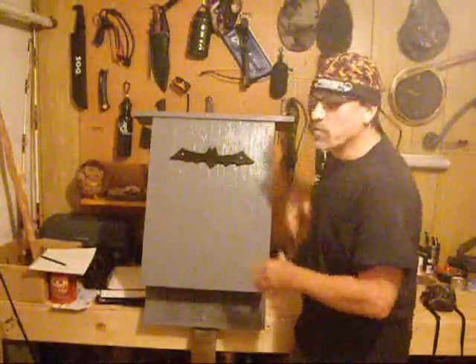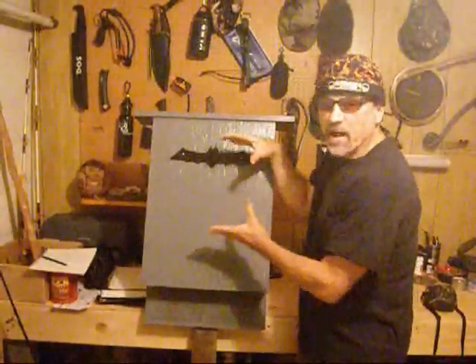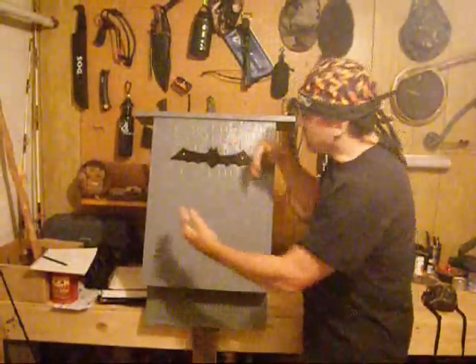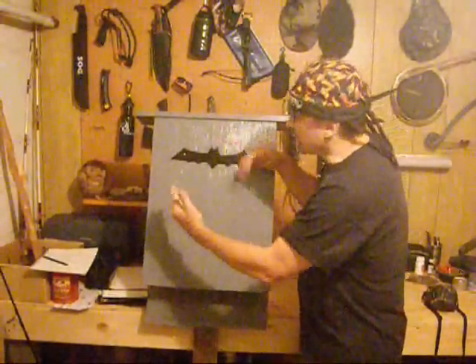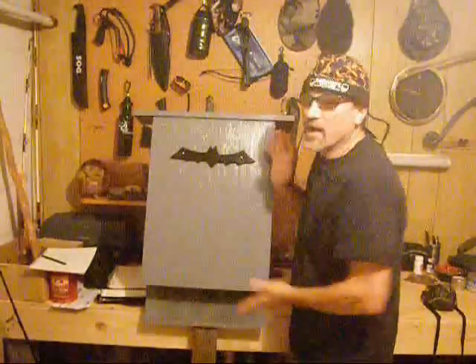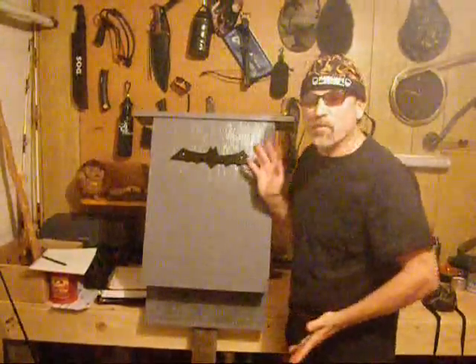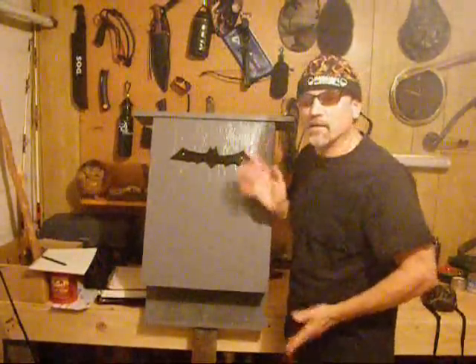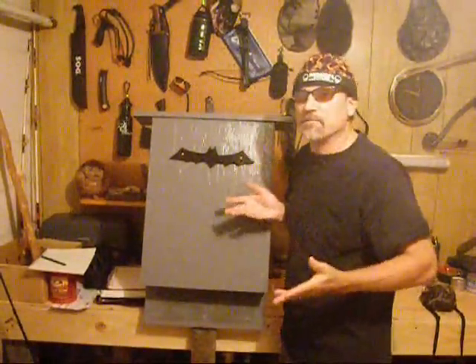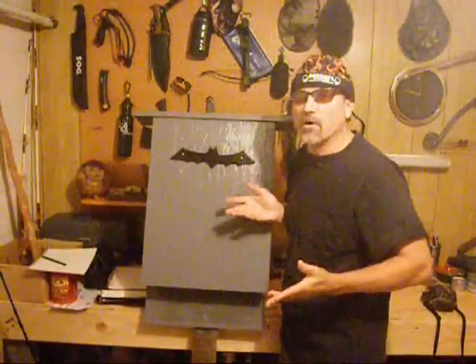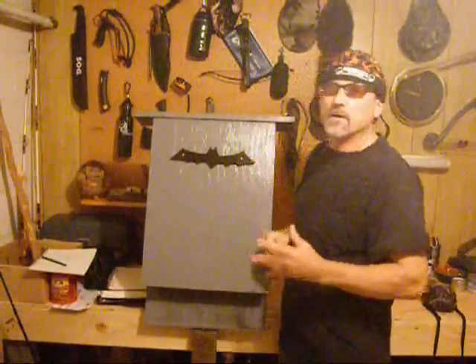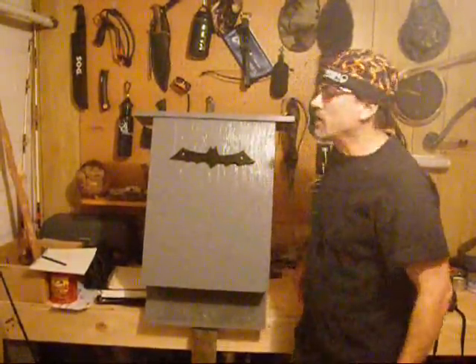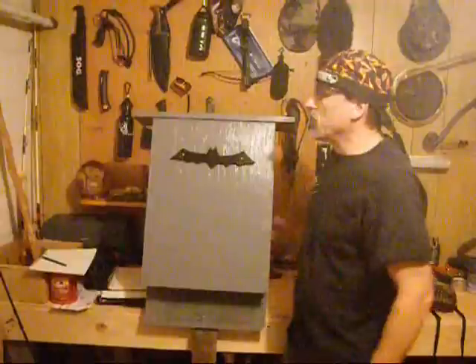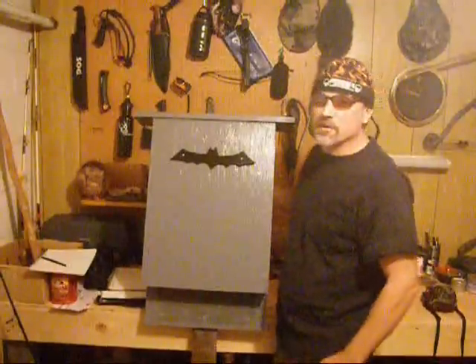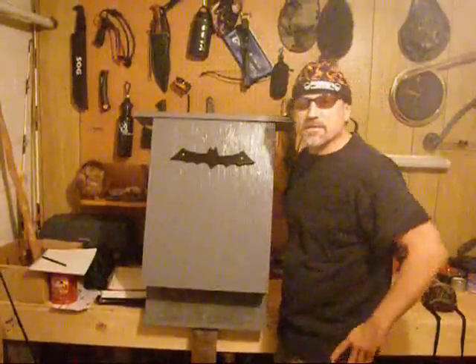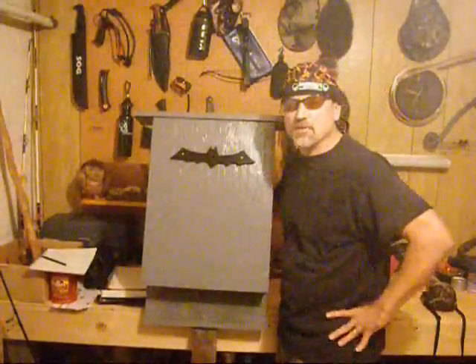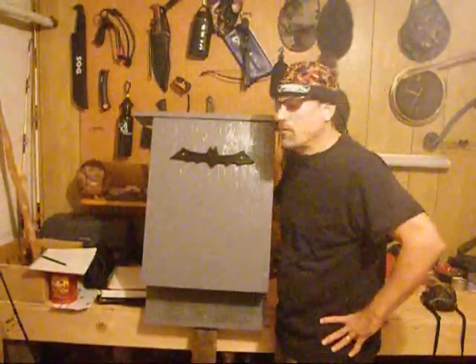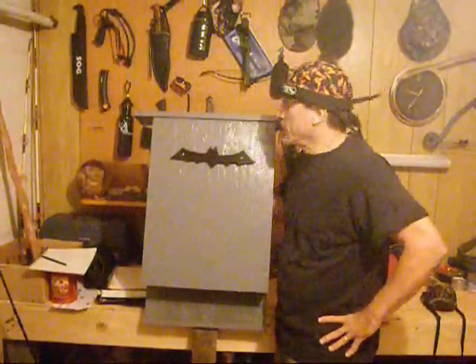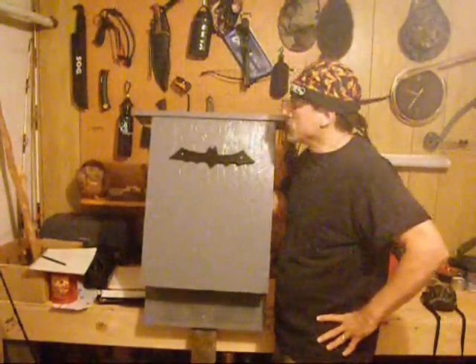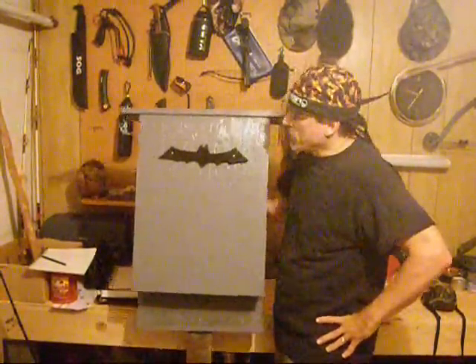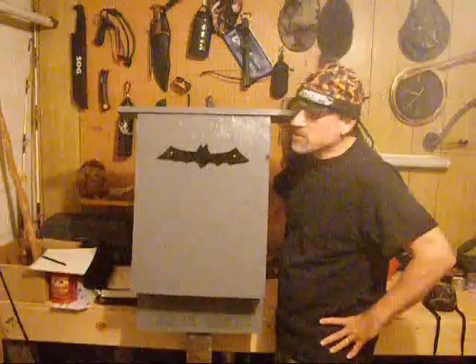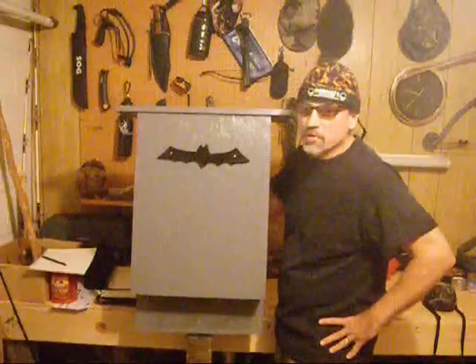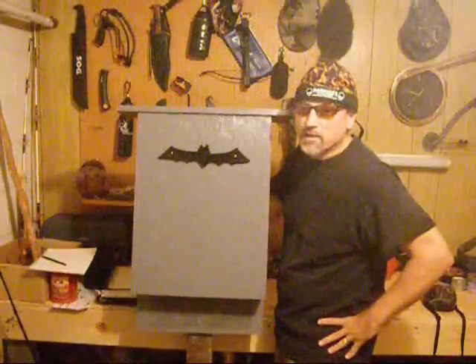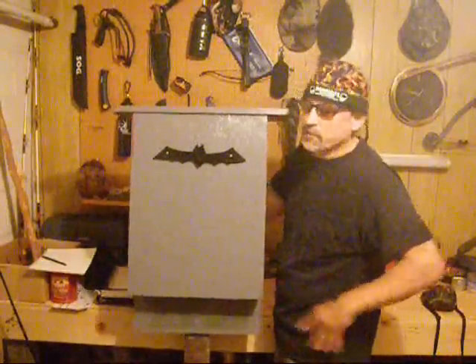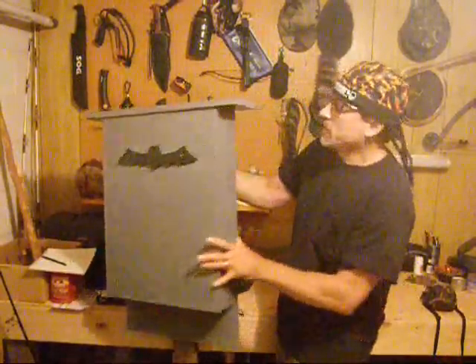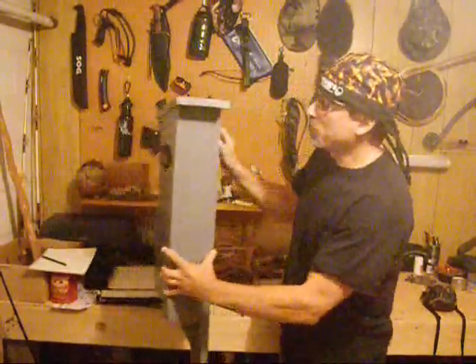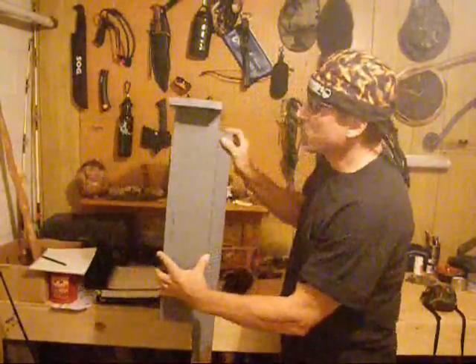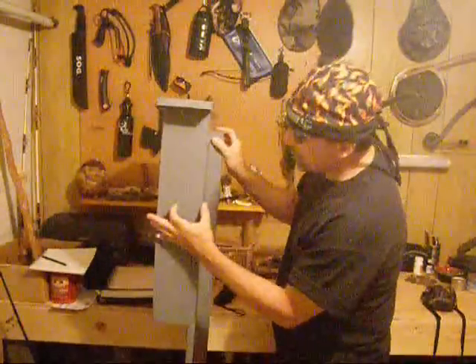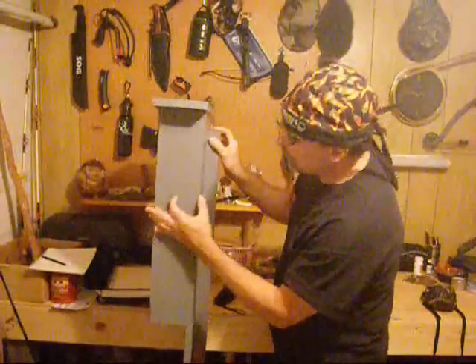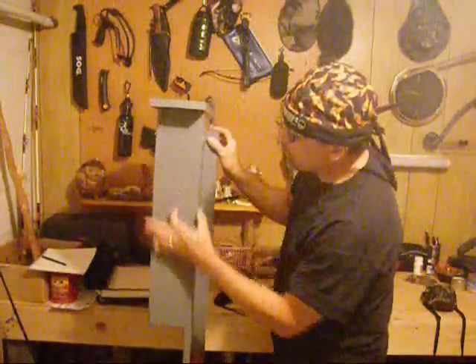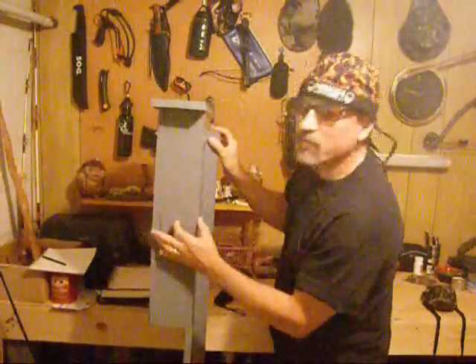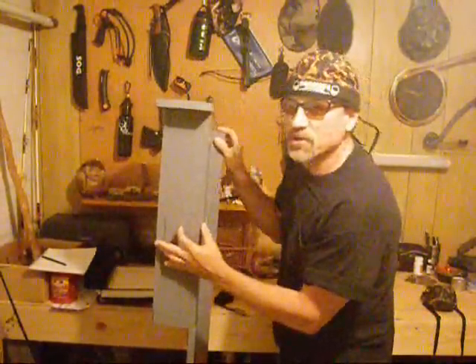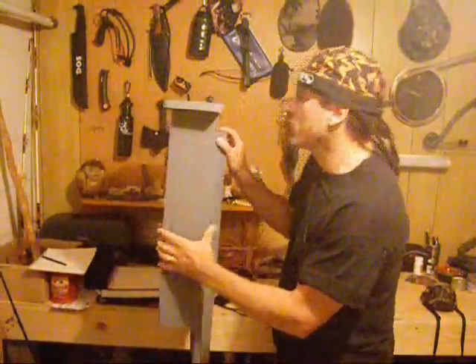The smaller bat houses you see might house one bat, if at all — they don't really tend to do well. I recommend a nice large box. It doesn't have to be this wide; it can be half the width with only one chamber.